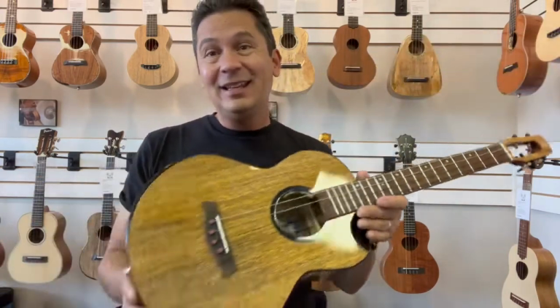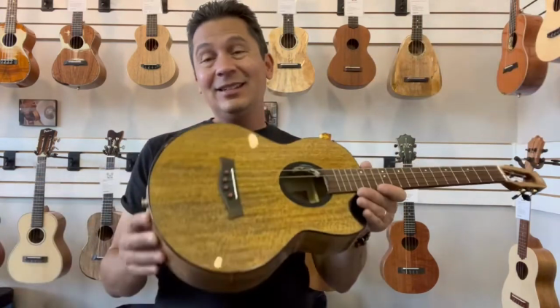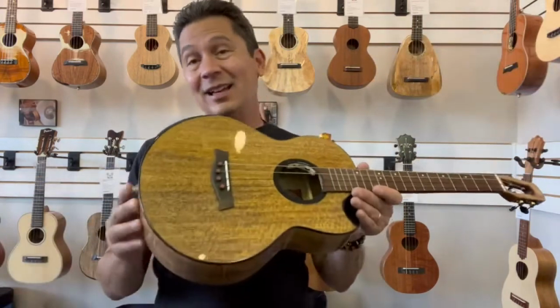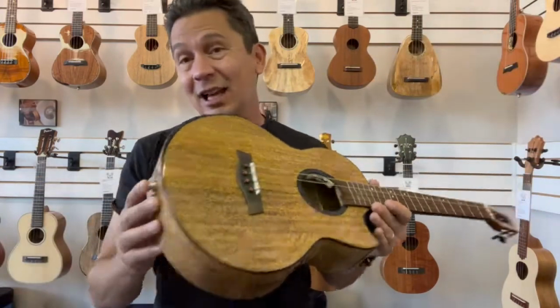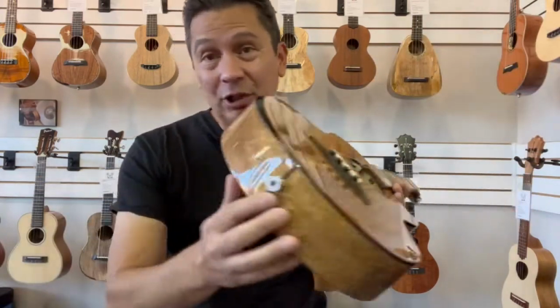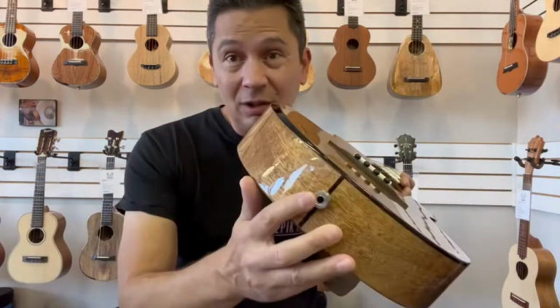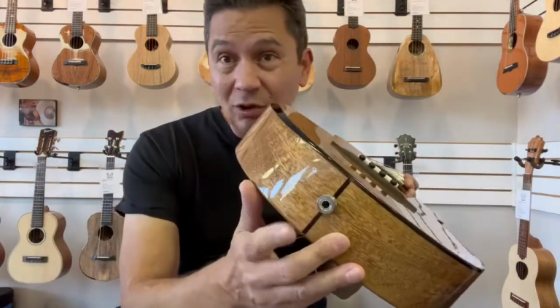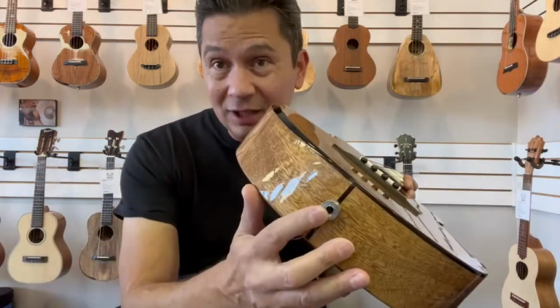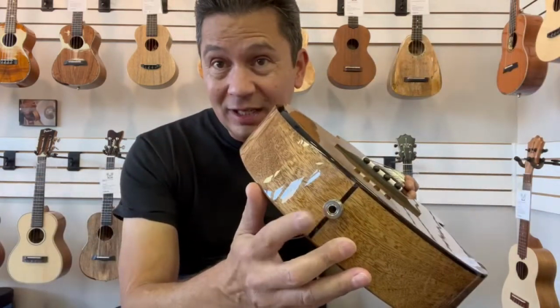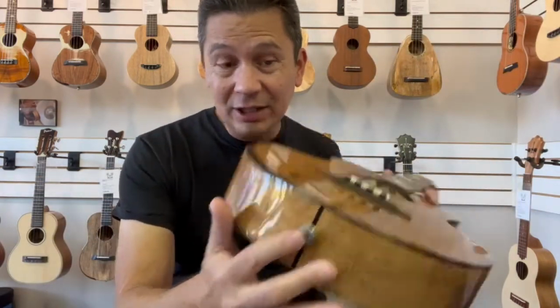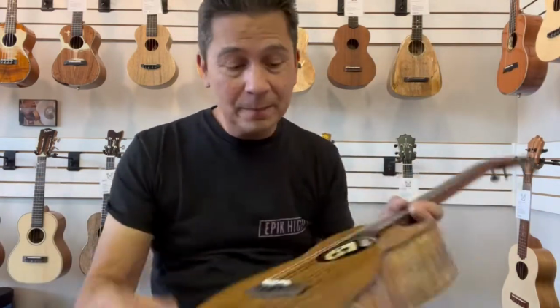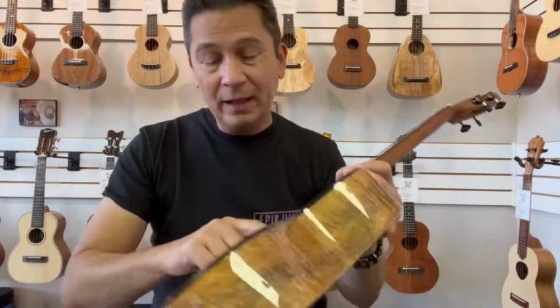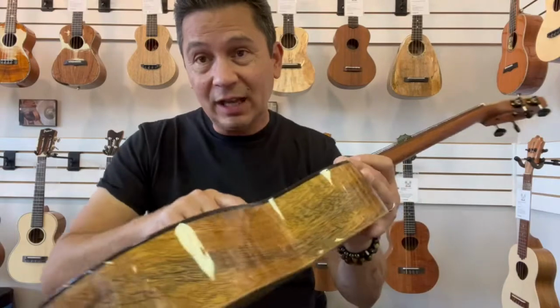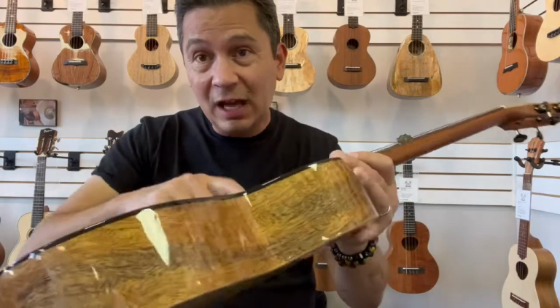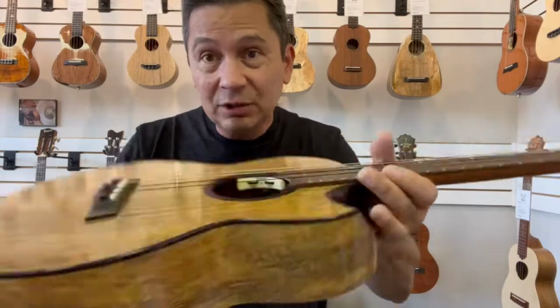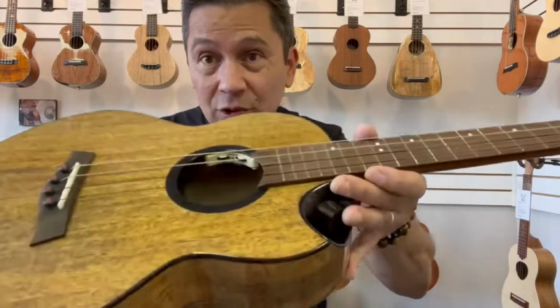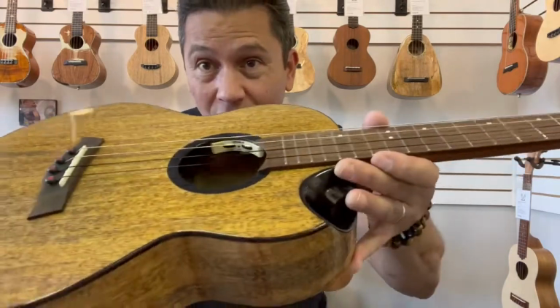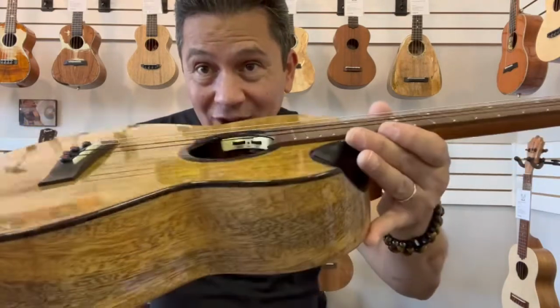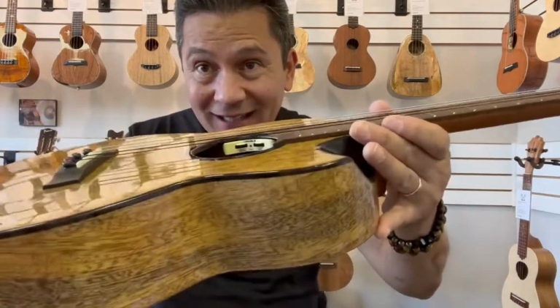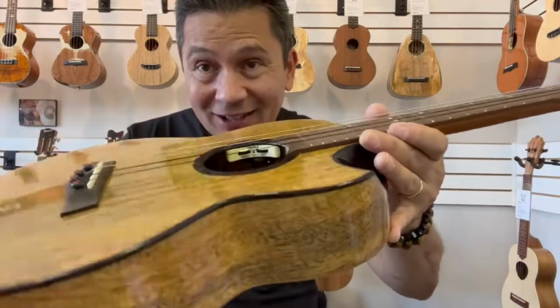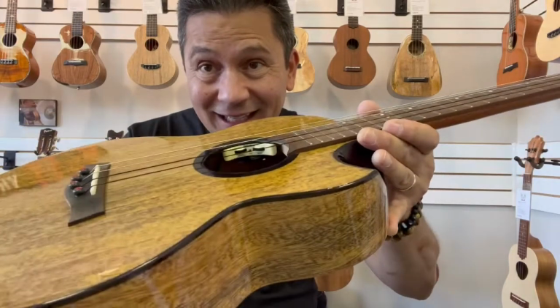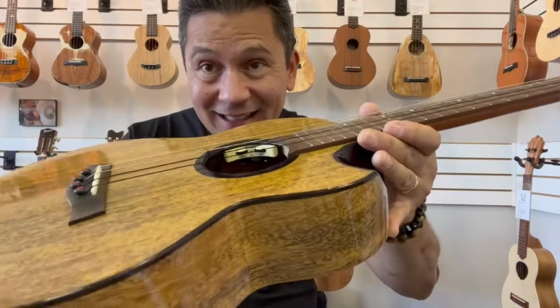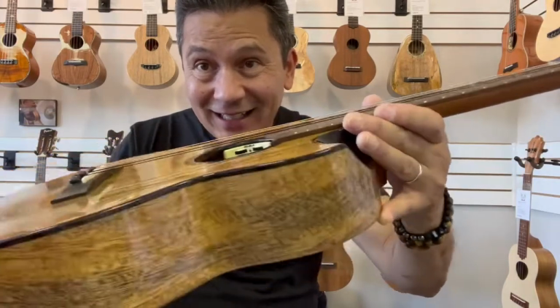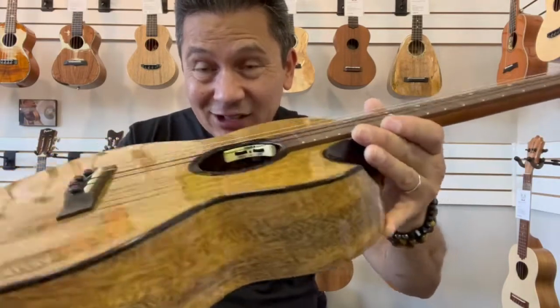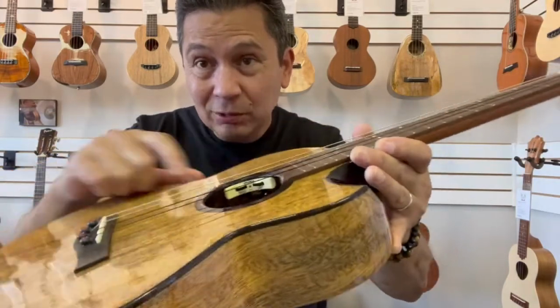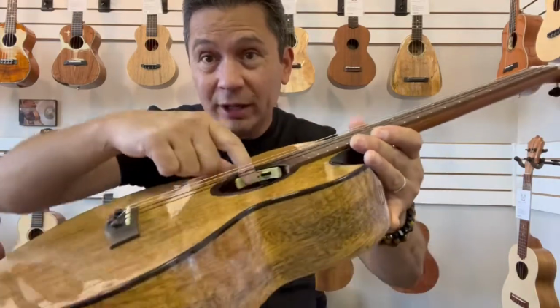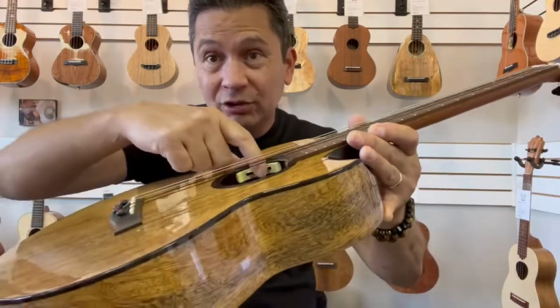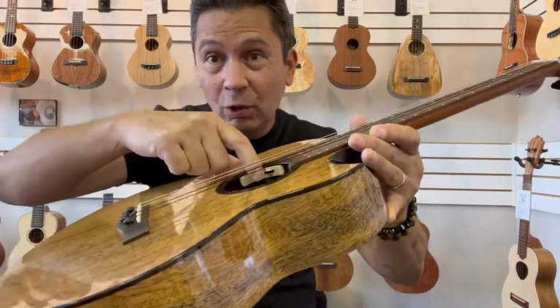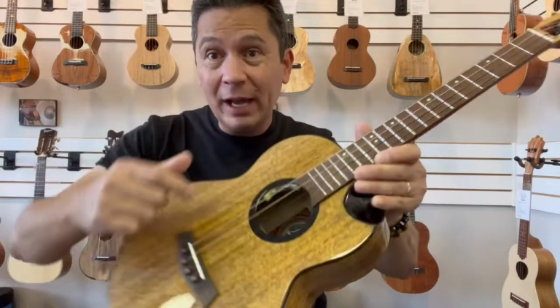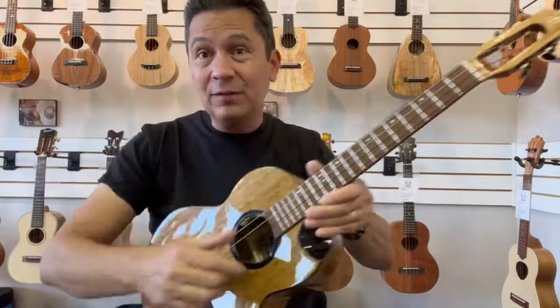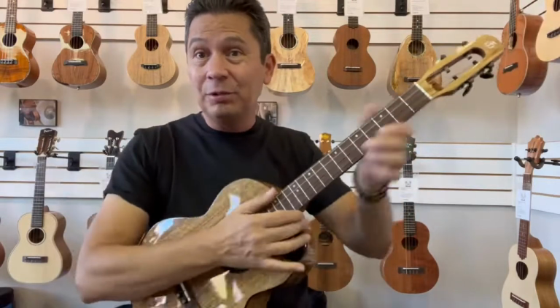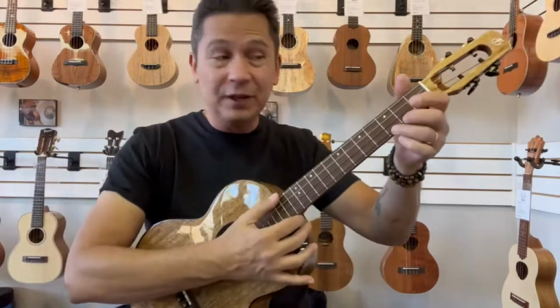This guy is electric as well, so it plugs in down here. It's got the volume and tone controls nicely hidden in the sound hole there, if you just roll them back and forth with your finger.